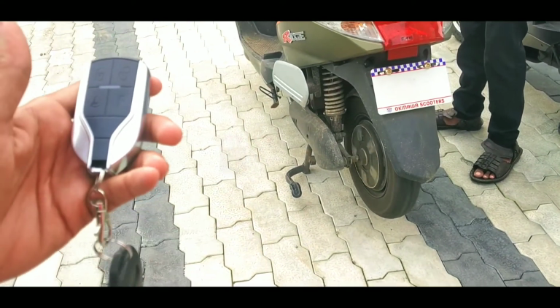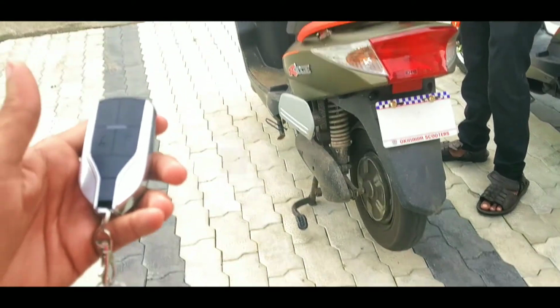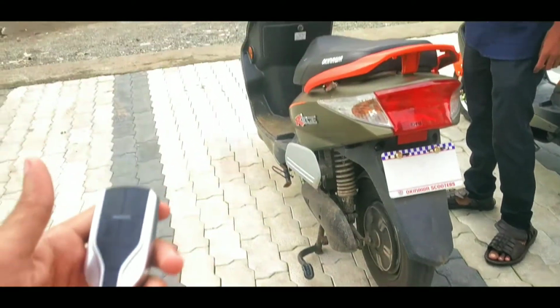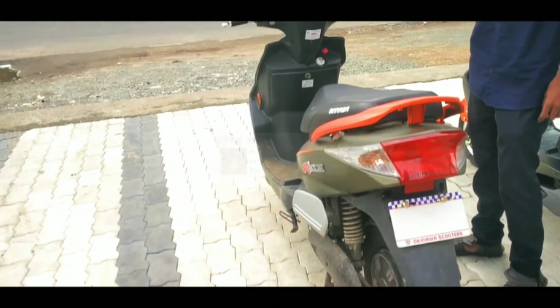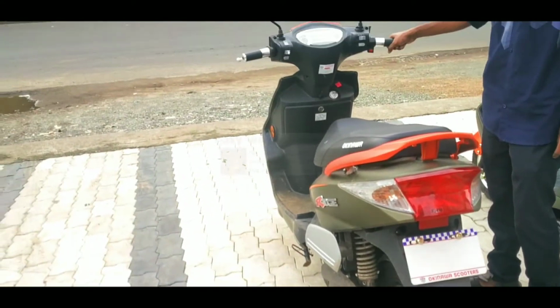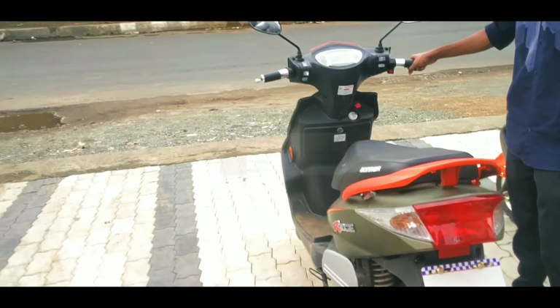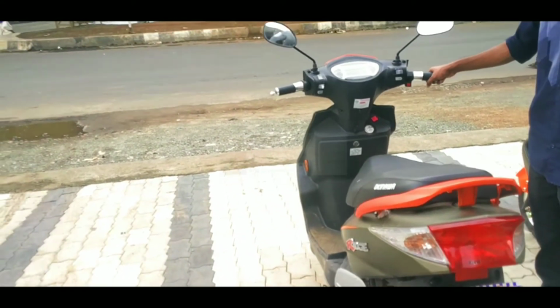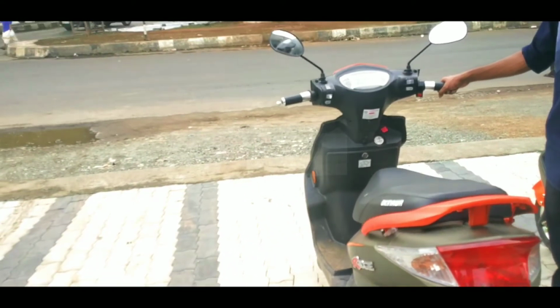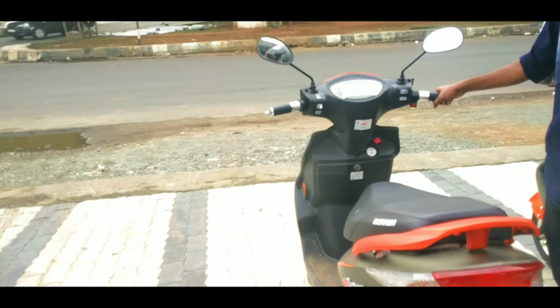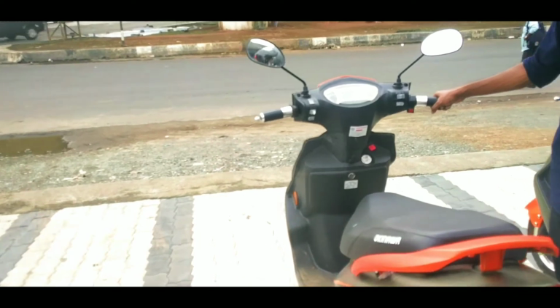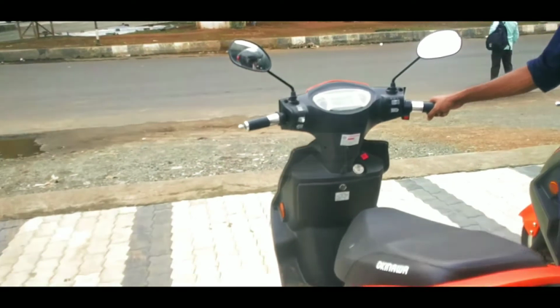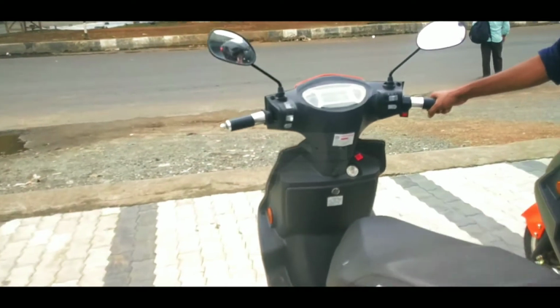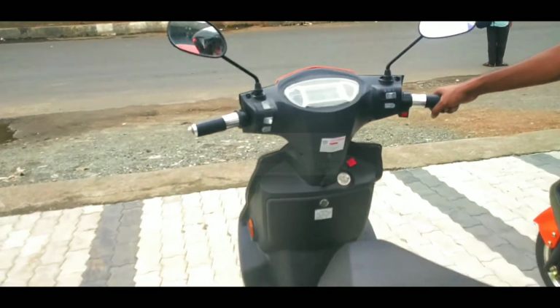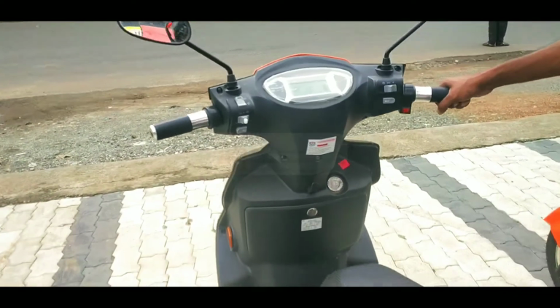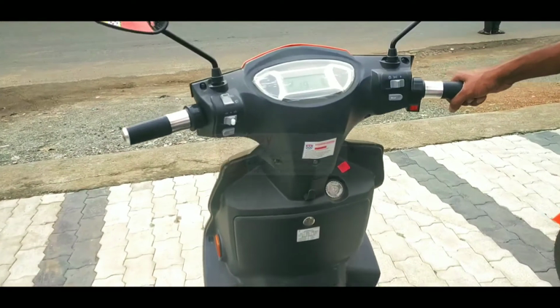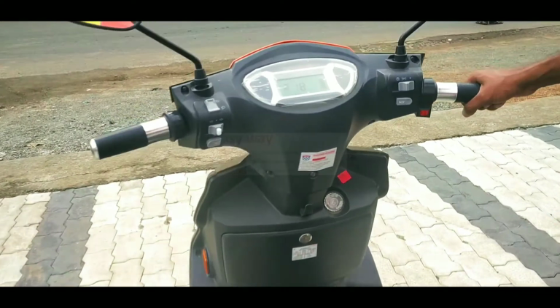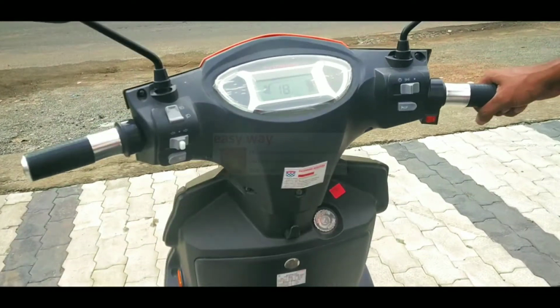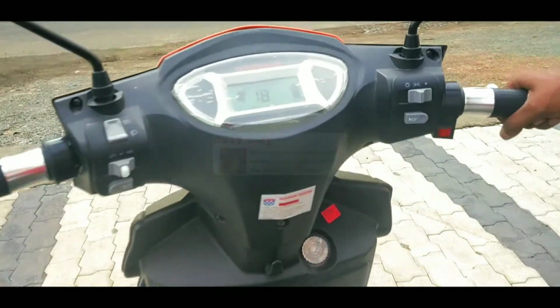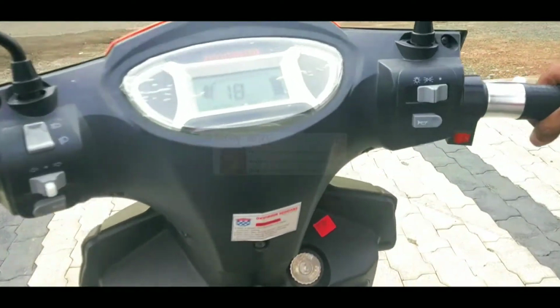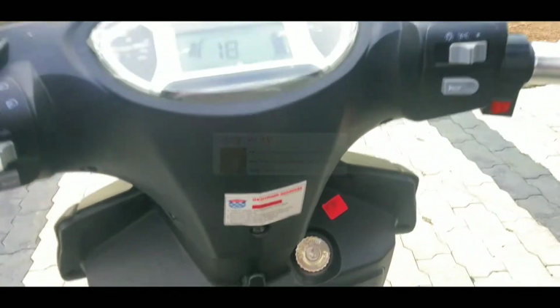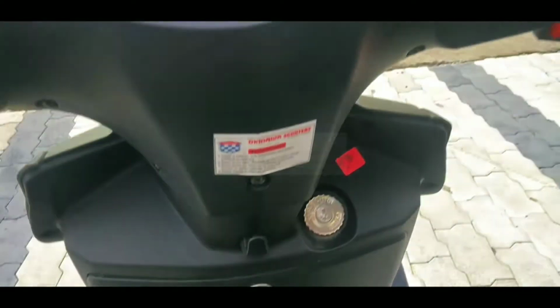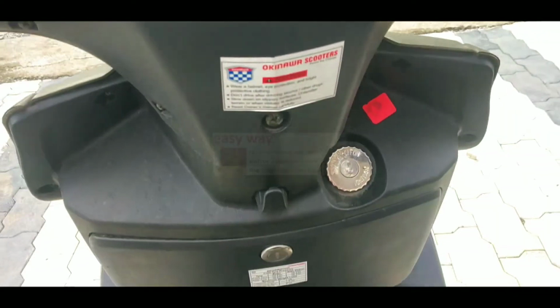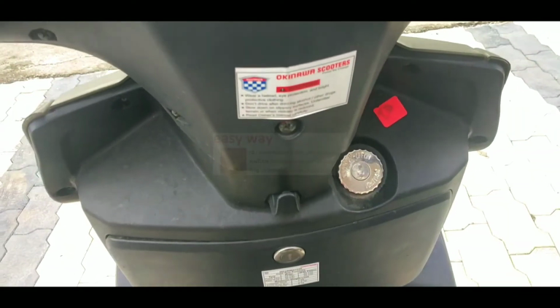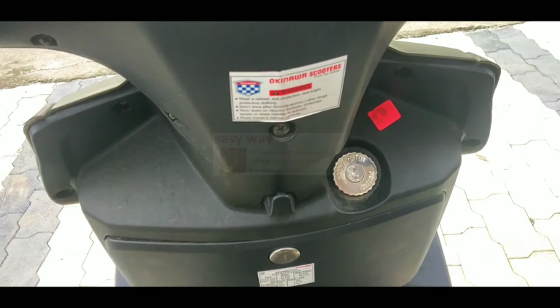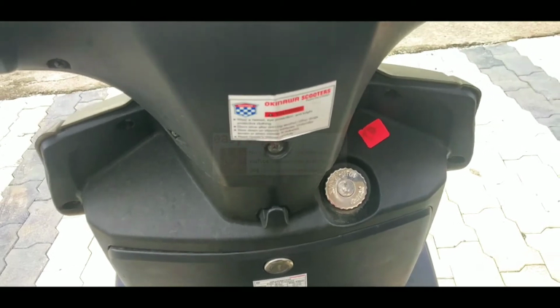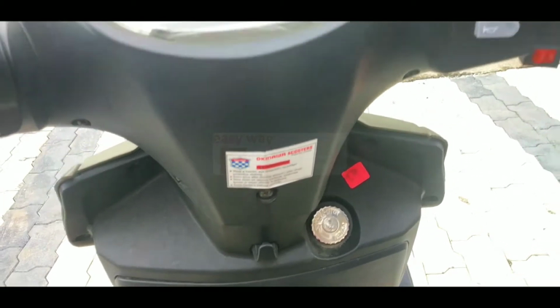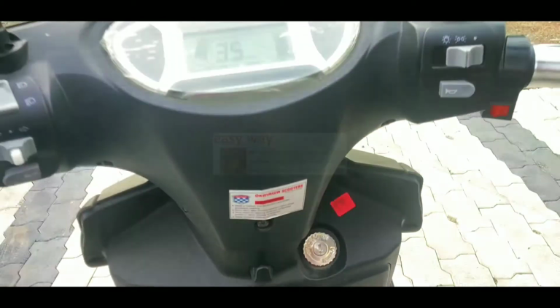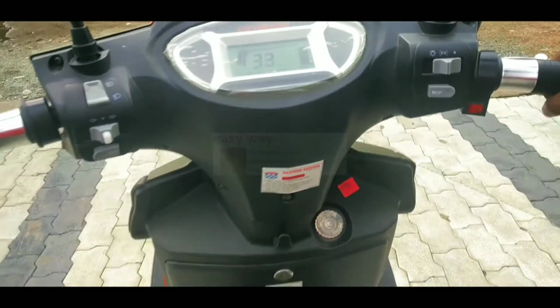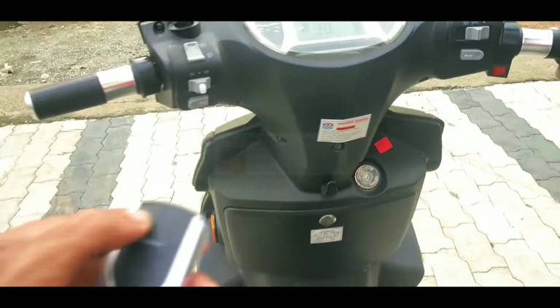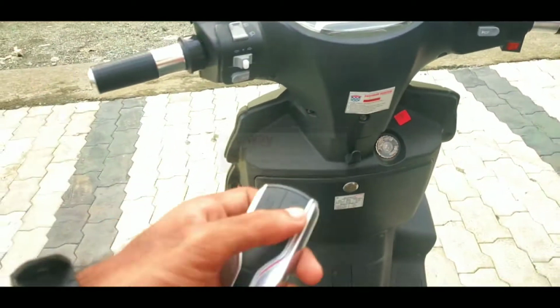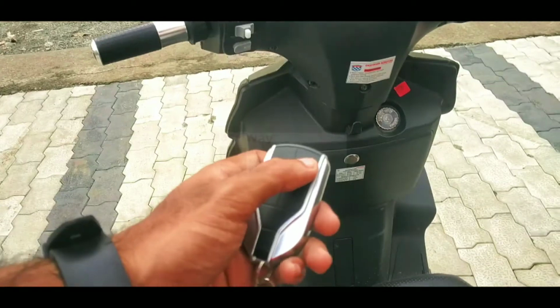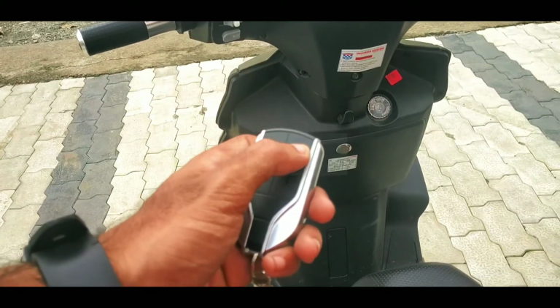We can see that the scooter is now turned on and the digital display is working. Using this key, we now turn off the vehicle.